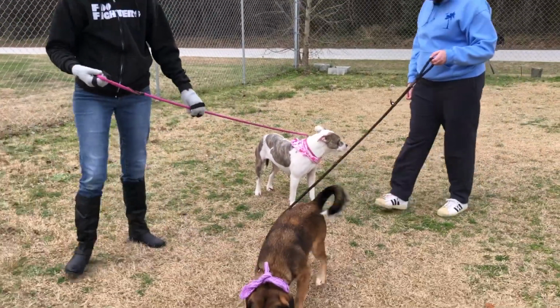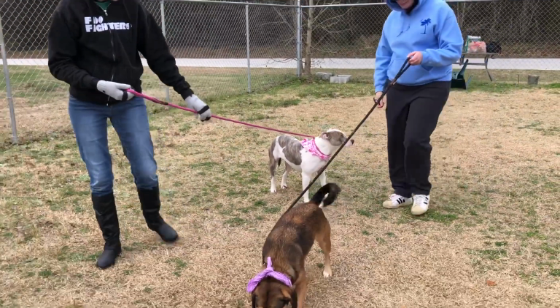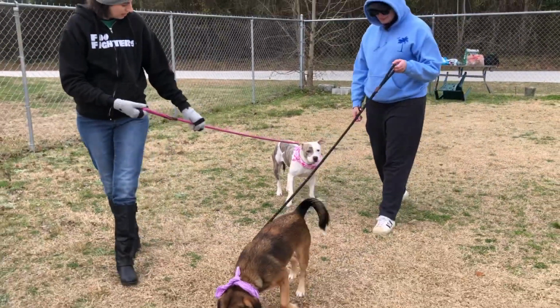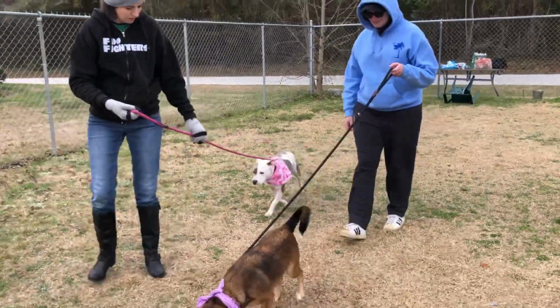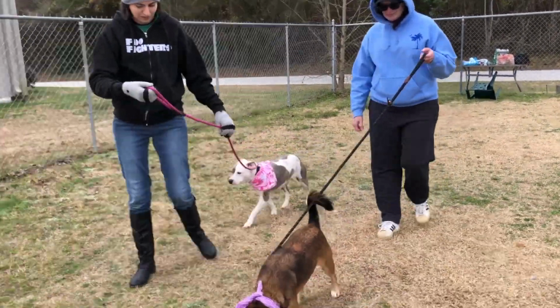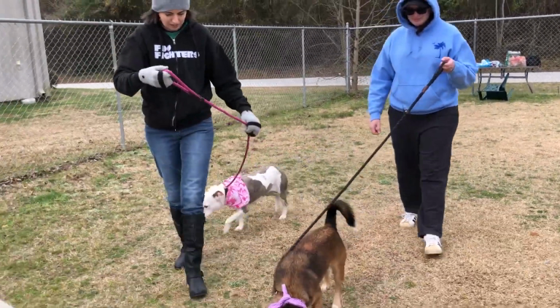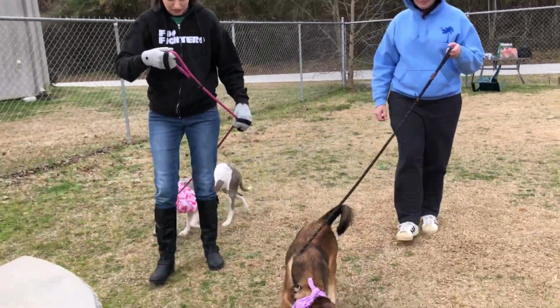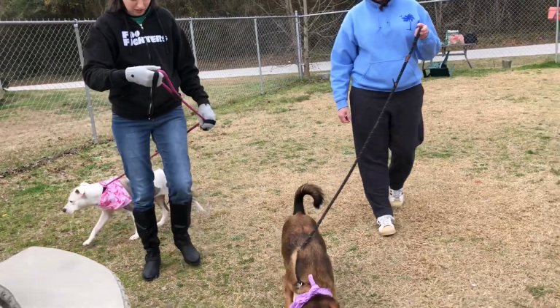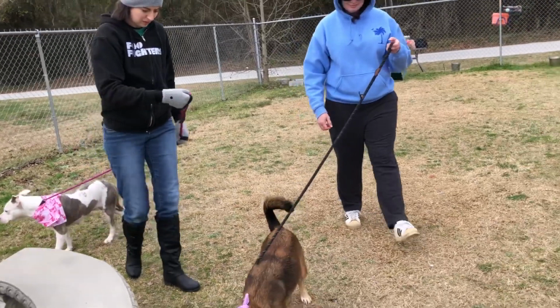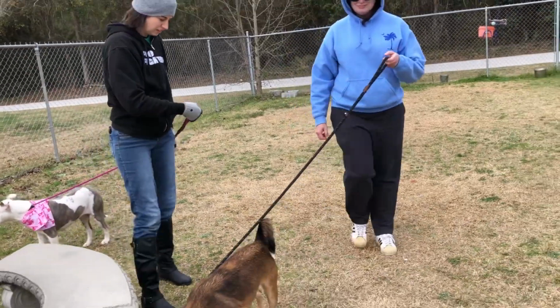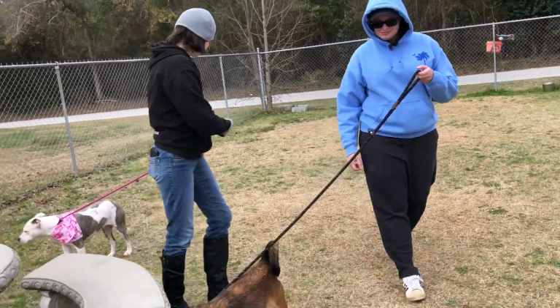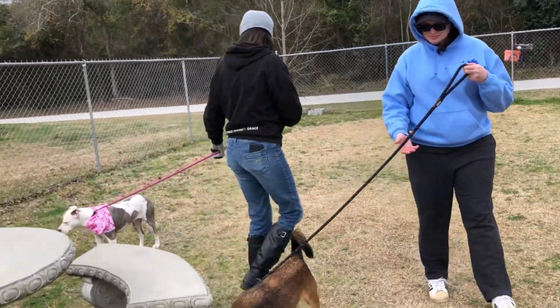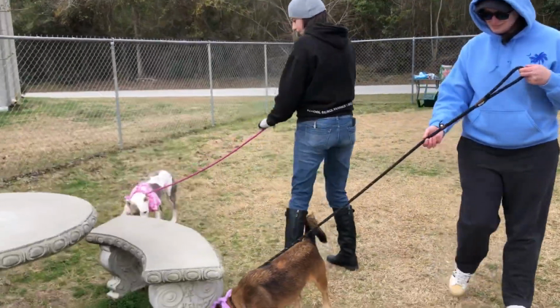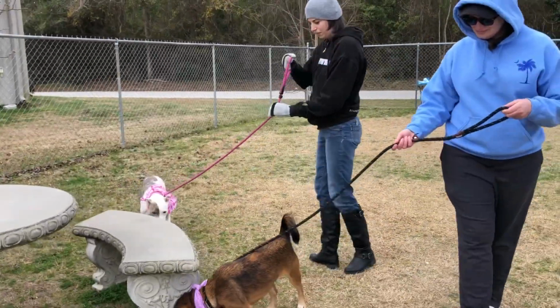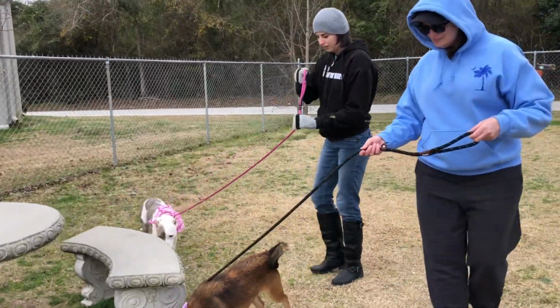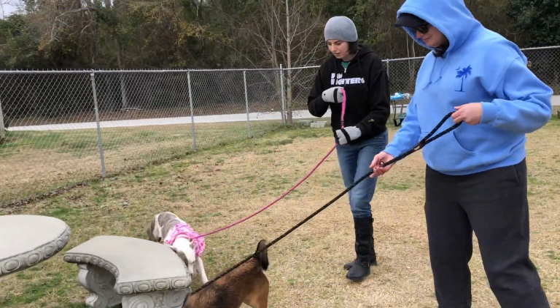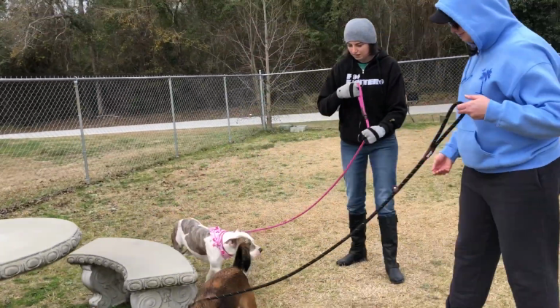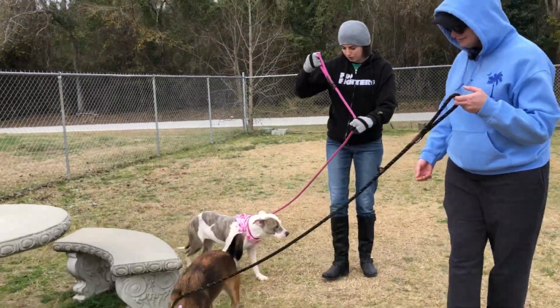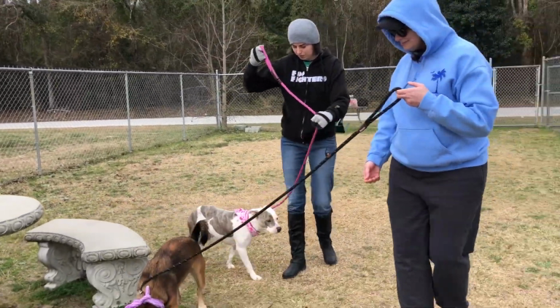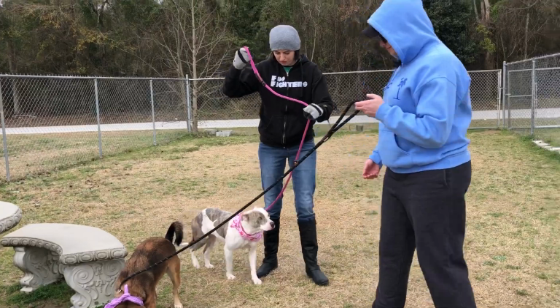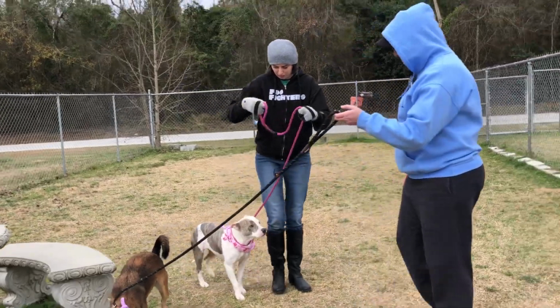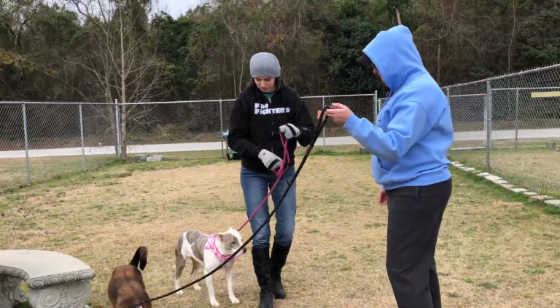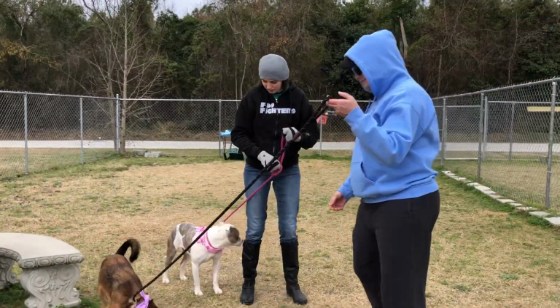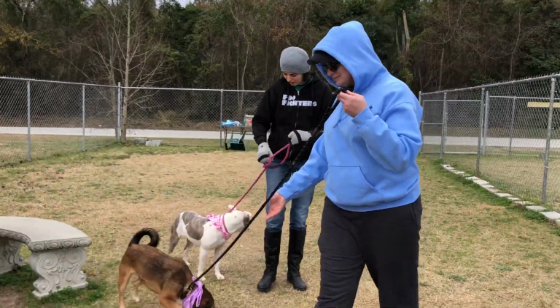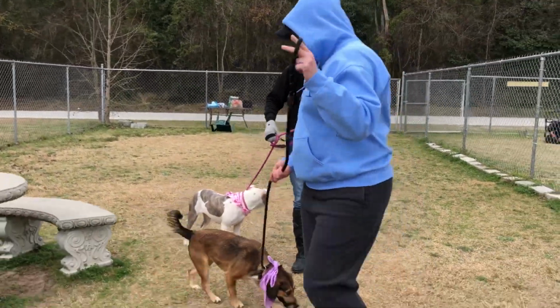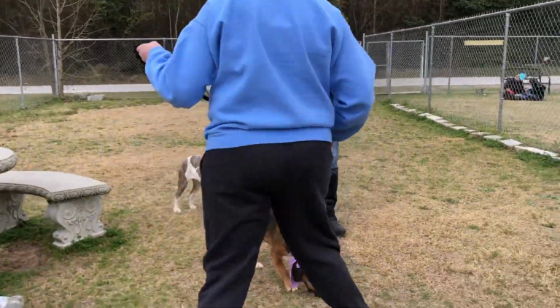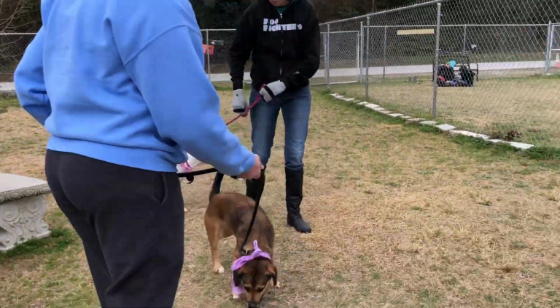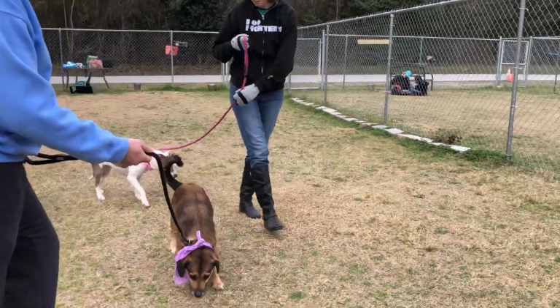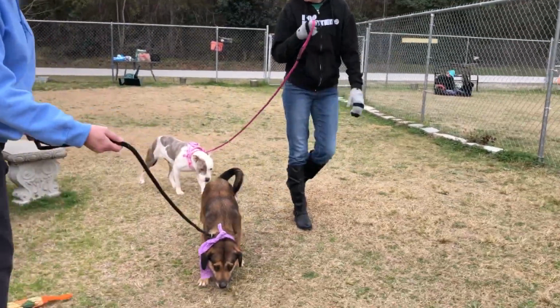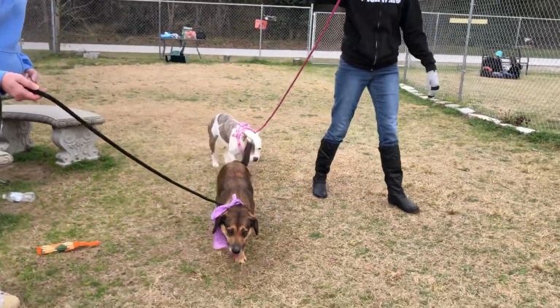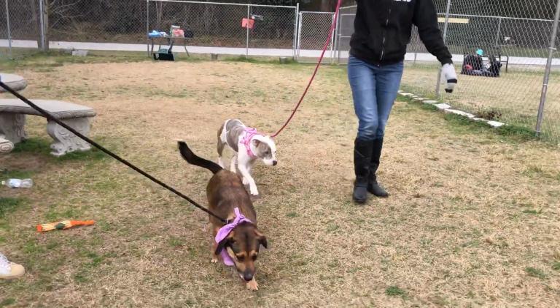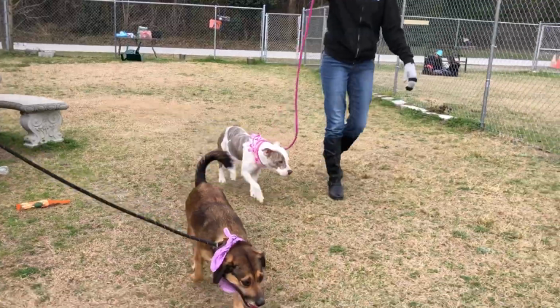Let's keep walking a little bit. Excellent job, guys. There we go — I can see kind of the tip of Kelsey's tail. That's encouraging. We're bringing up the rear. There we go. Good job, guys. Awesome.